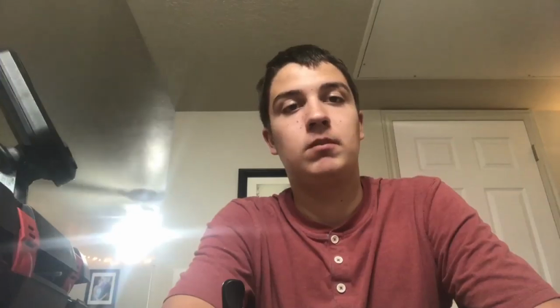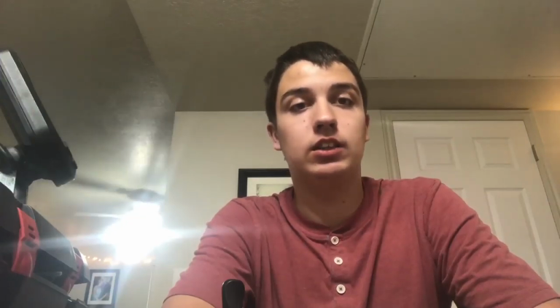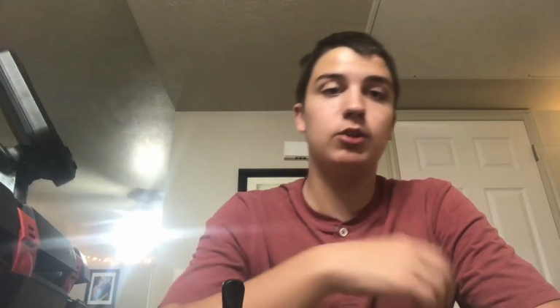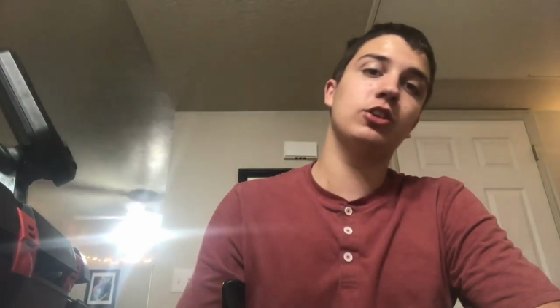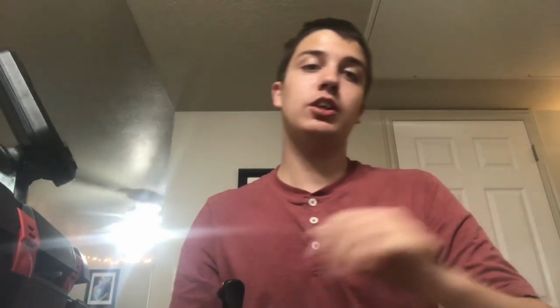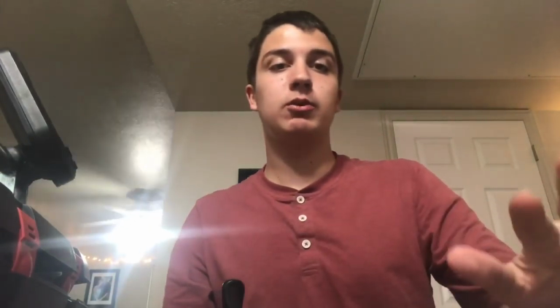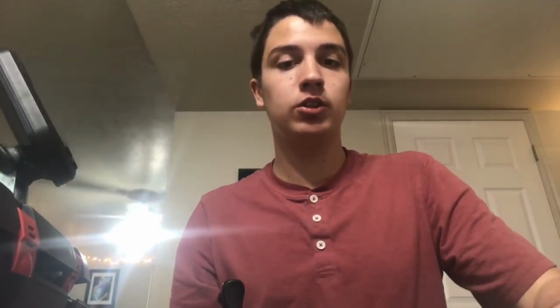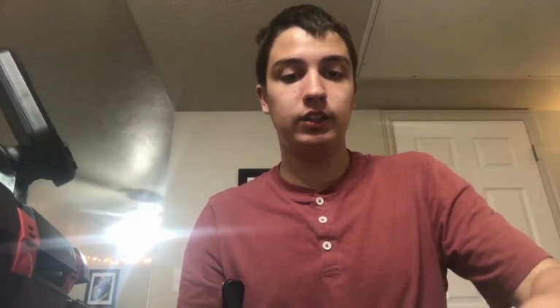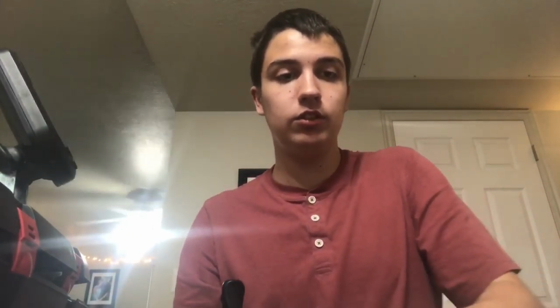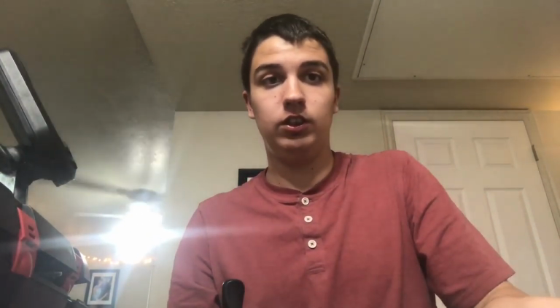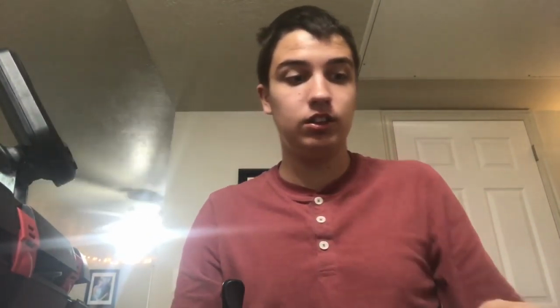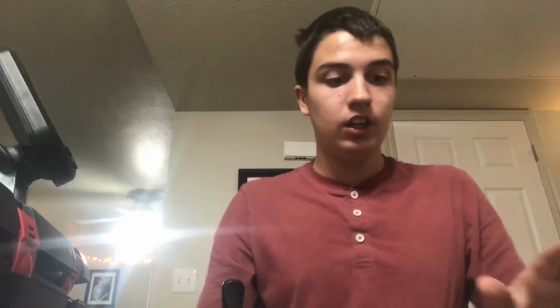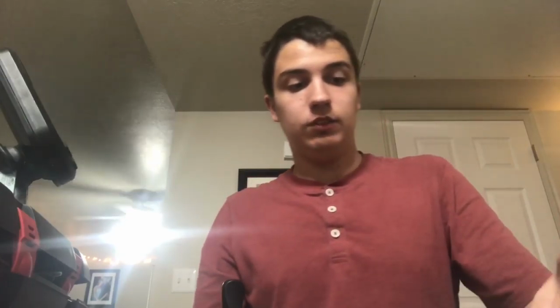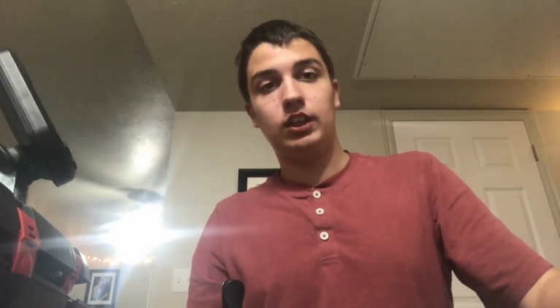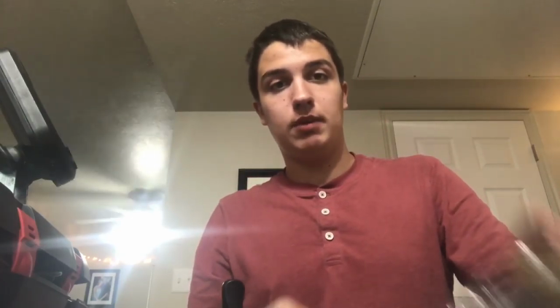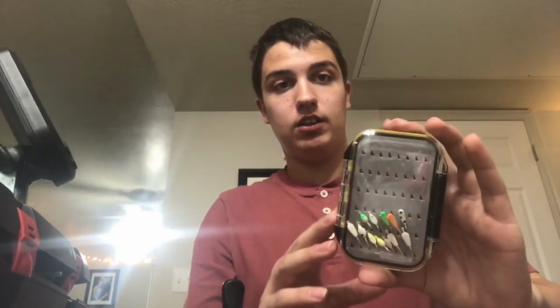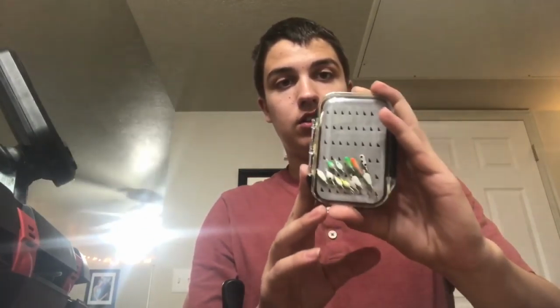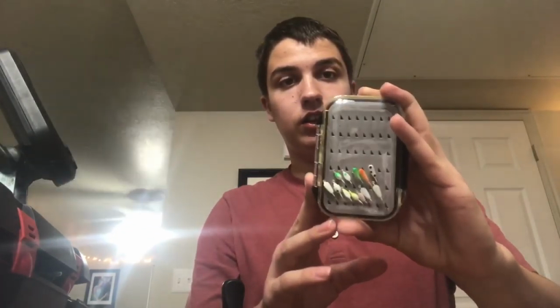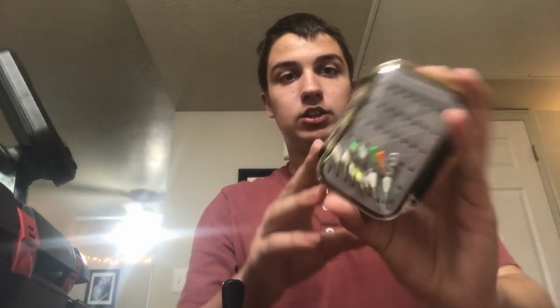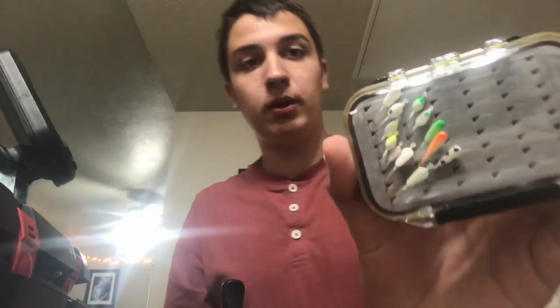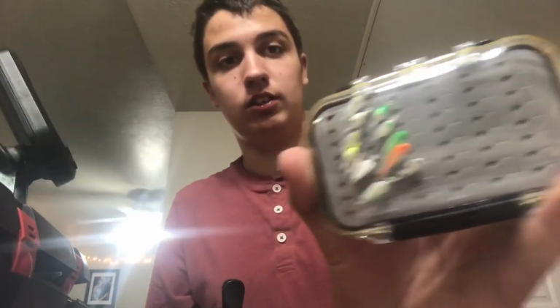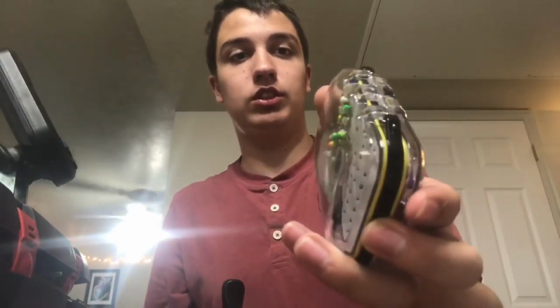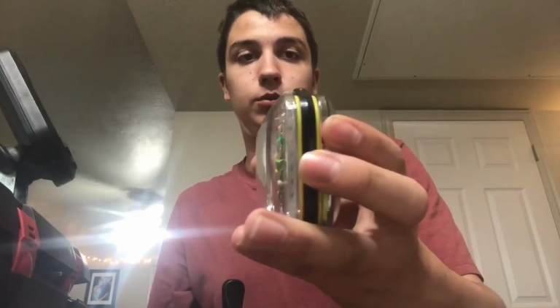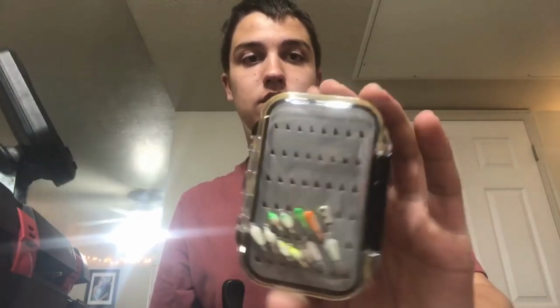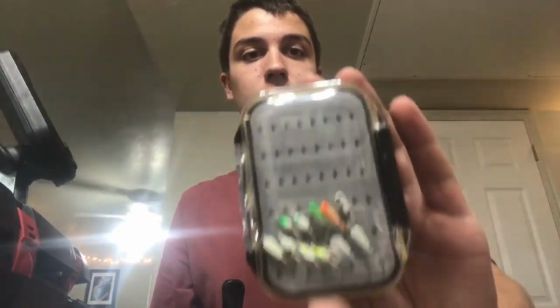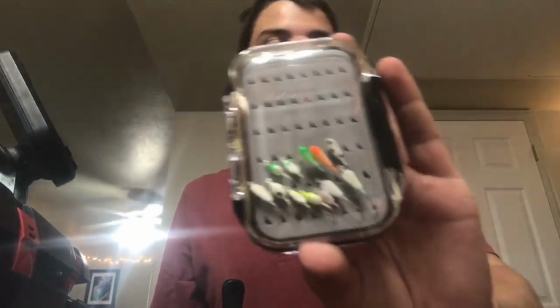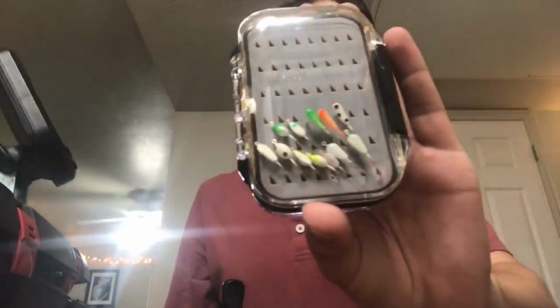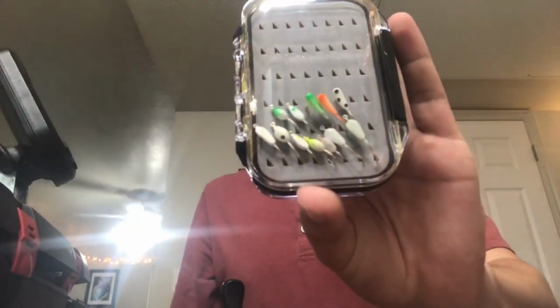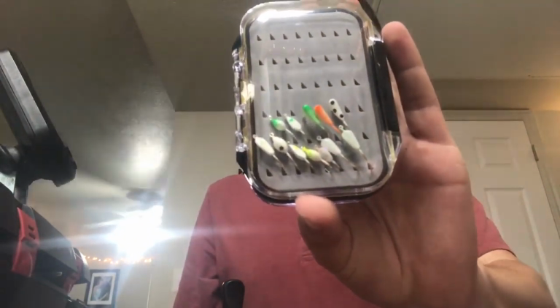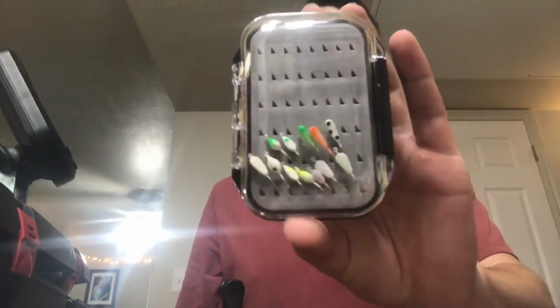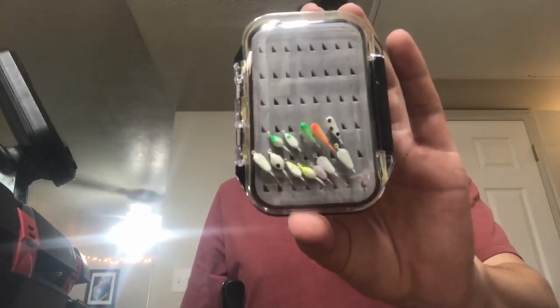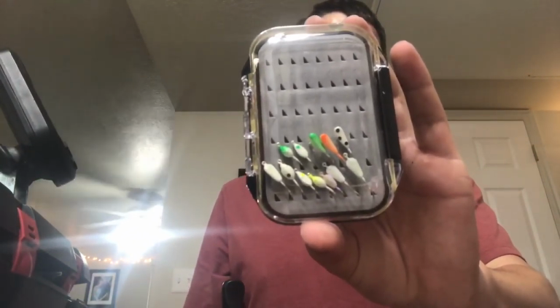Hey guys, welcome back to another episode of Johnson Fishing. Today we're going over my ice fishing gear for early ice. The first thing I got is my Elixir ice jig box — it's a four-sided waterproof box. I got my ice jigs right there. I need to get some more, but that'll last me for the beginning of the season.